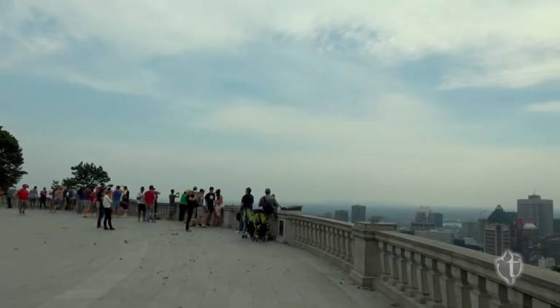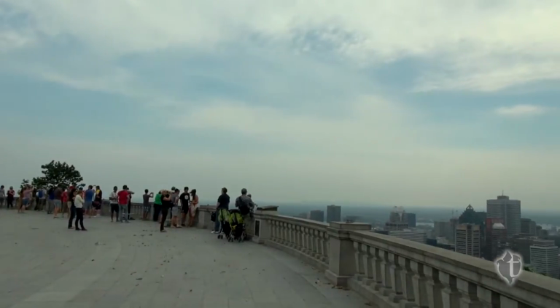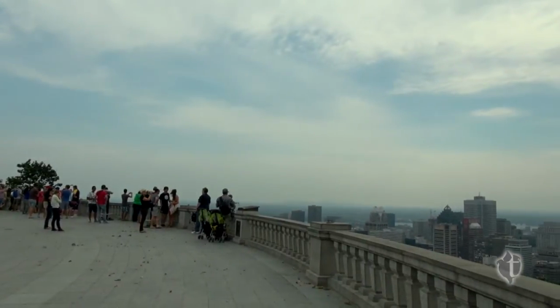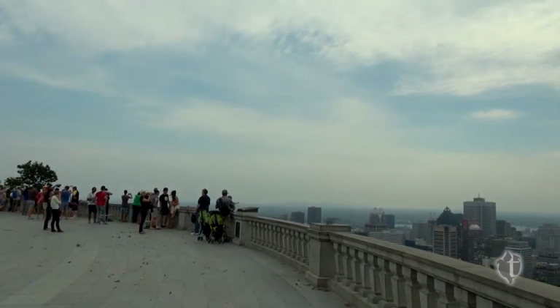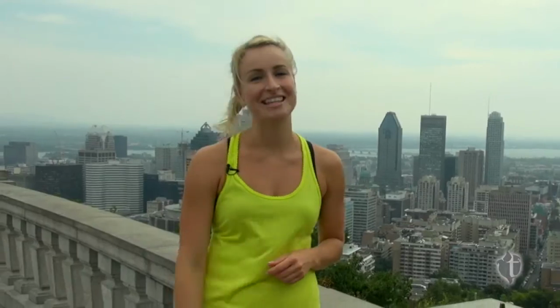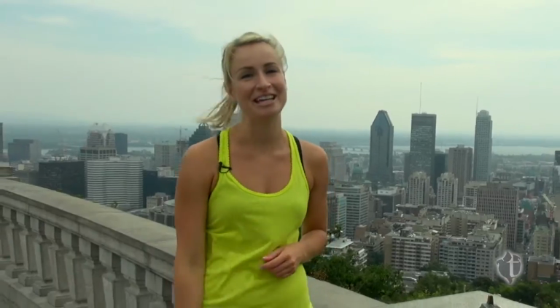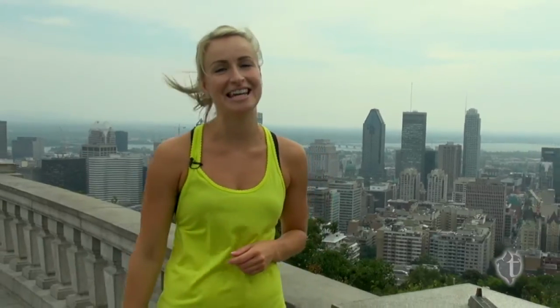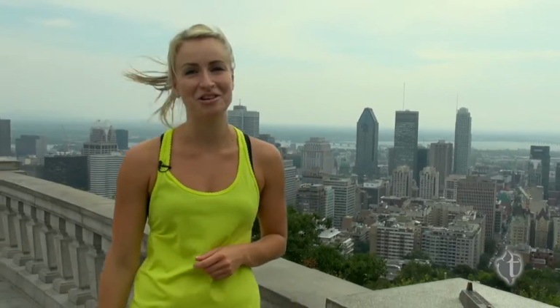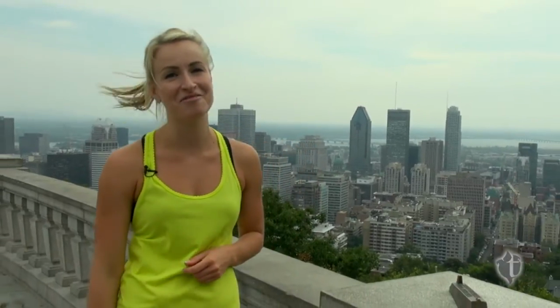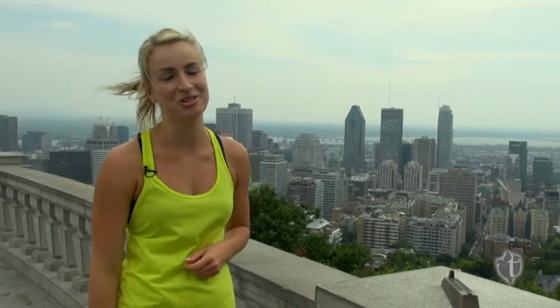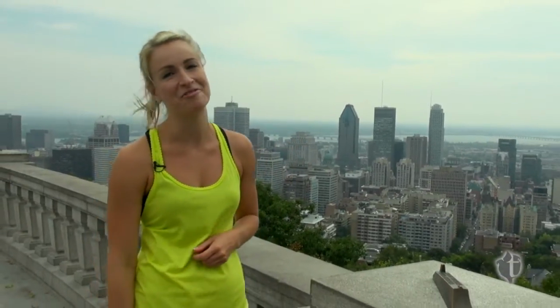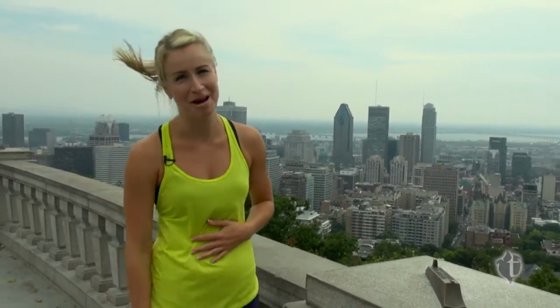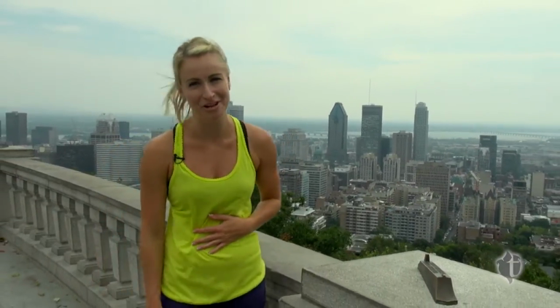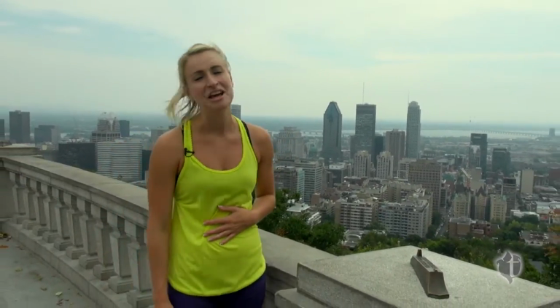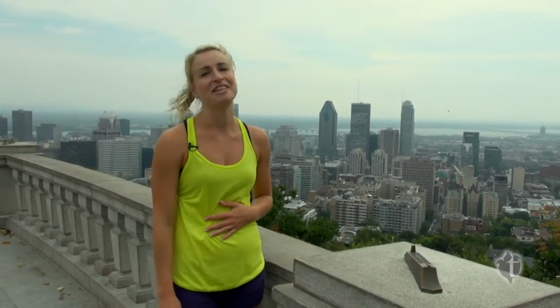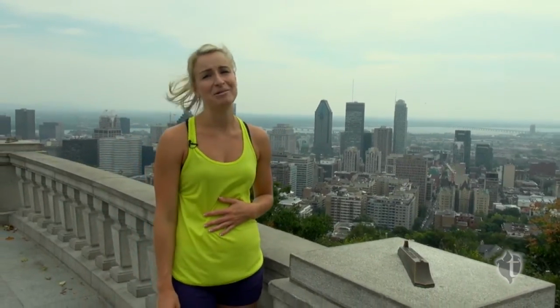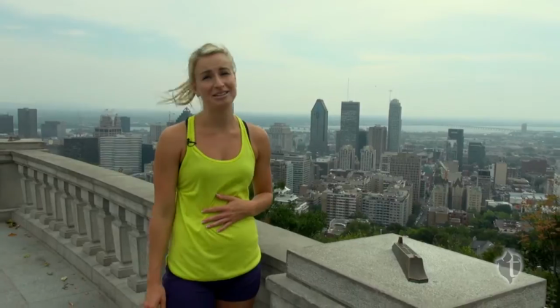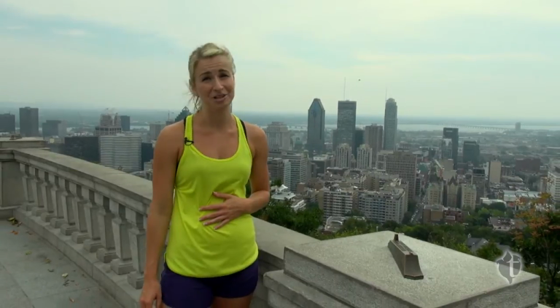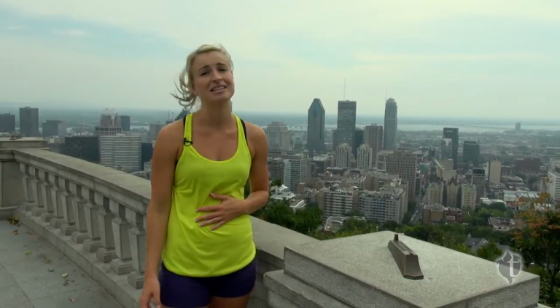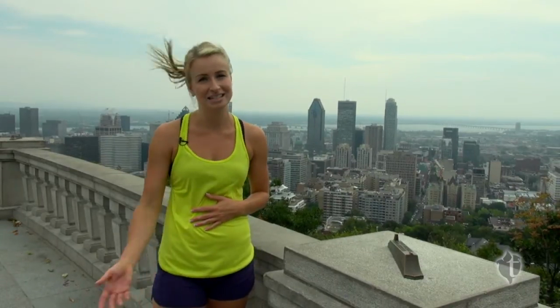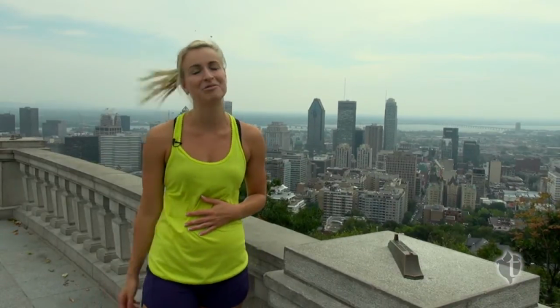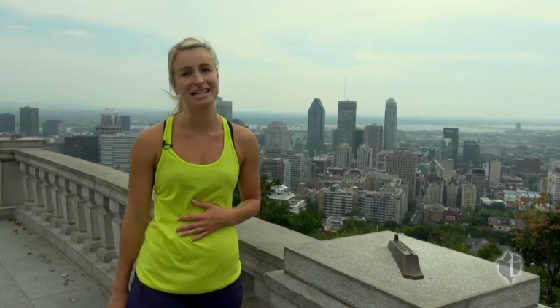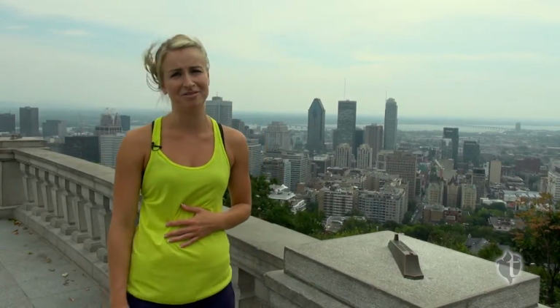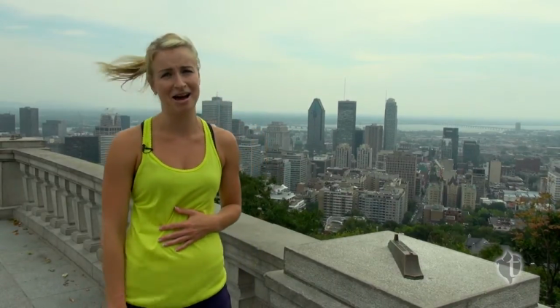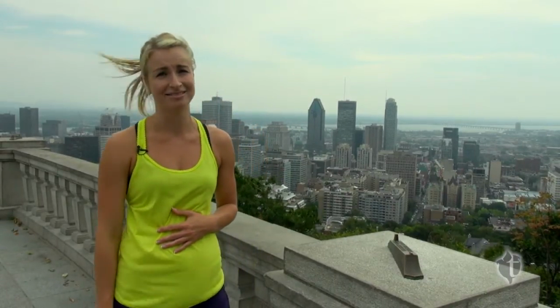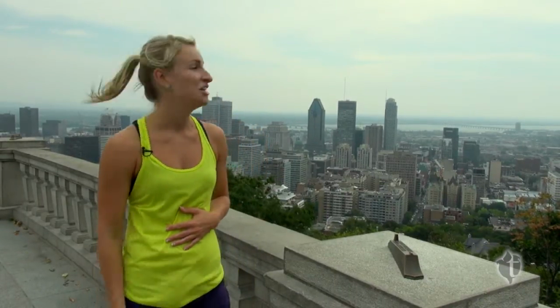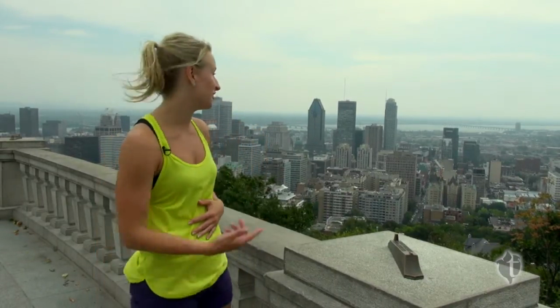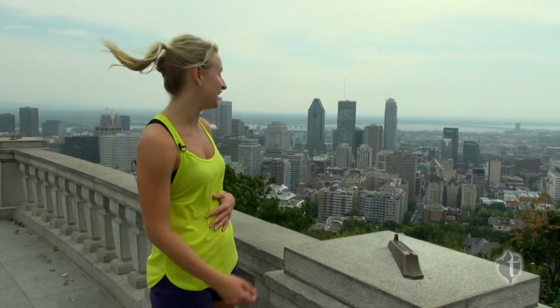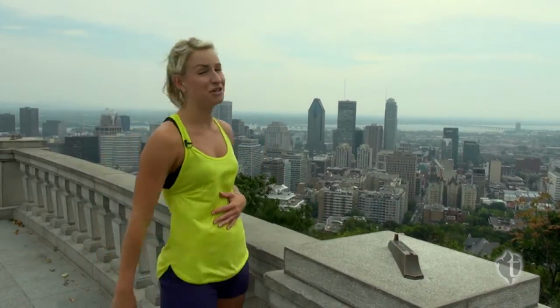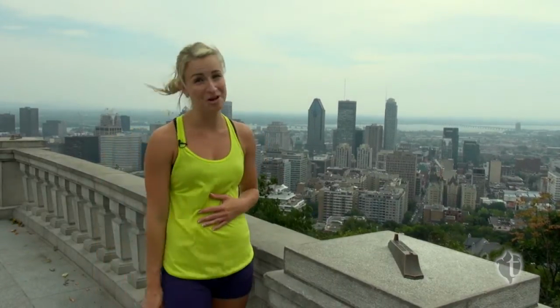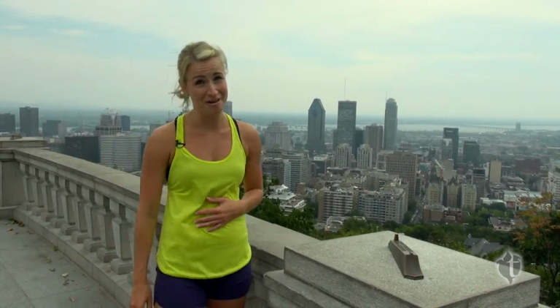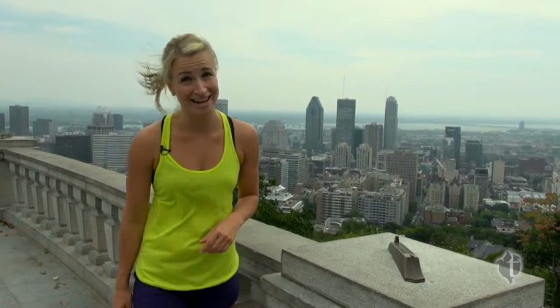We've made it to the top. This is where you're going to take in the view of Montreal from Mount Royal. You think the name sounds similar? It's because the city was named after the mountain. Don't forget to take in the view before you run back down.